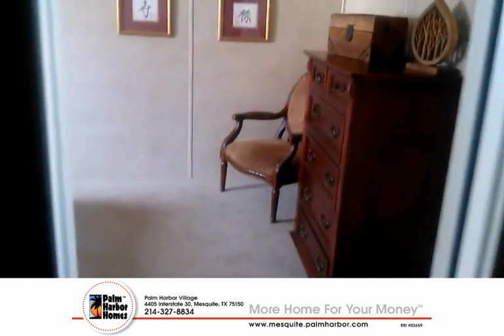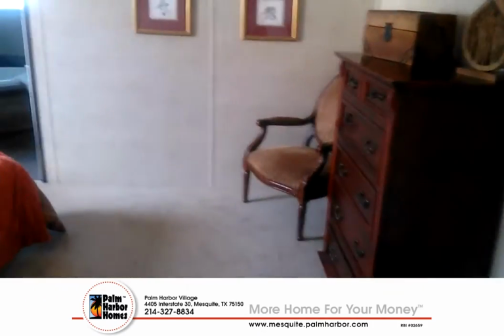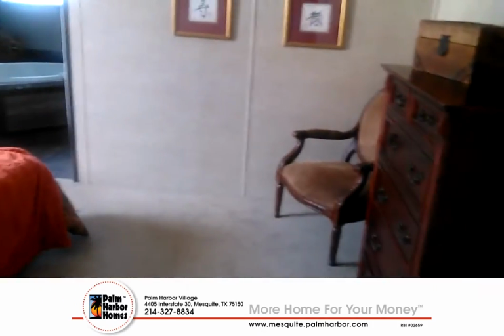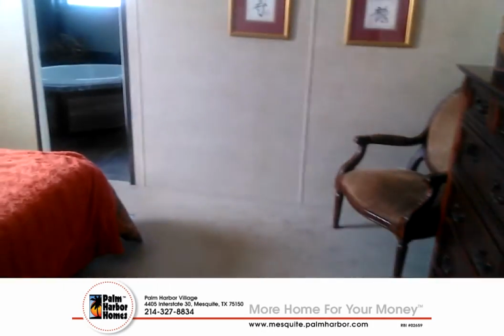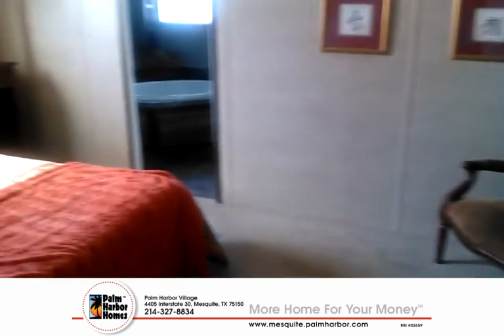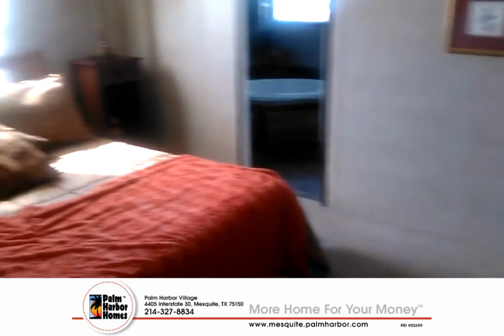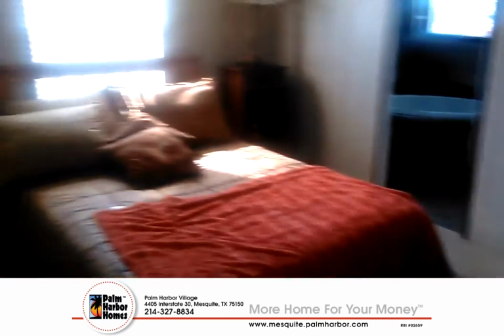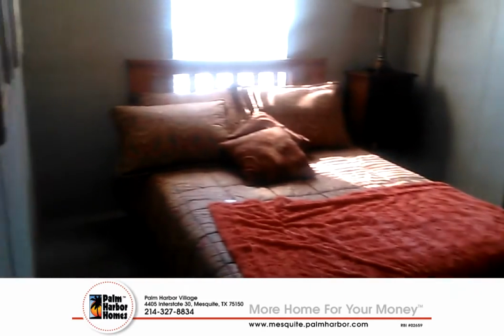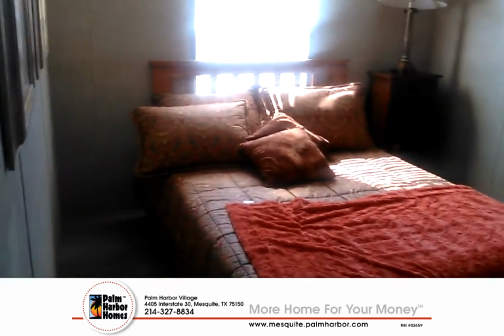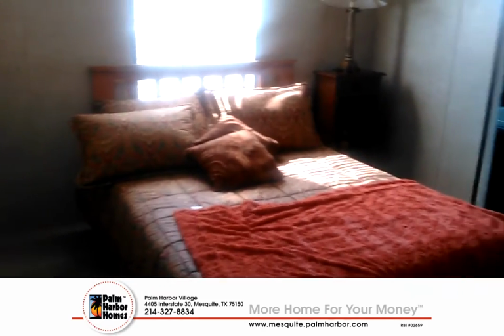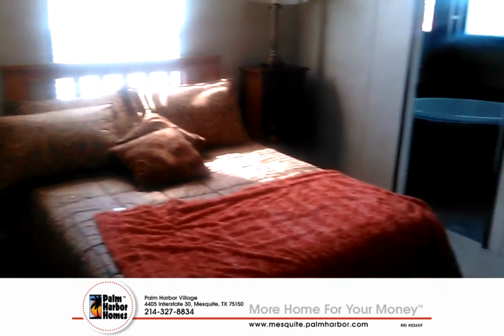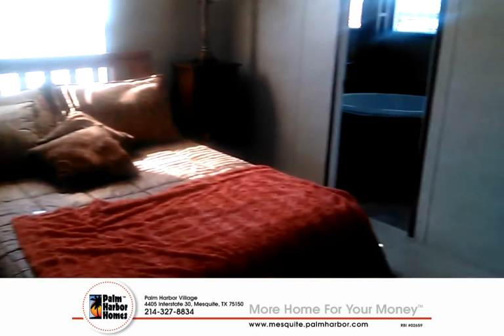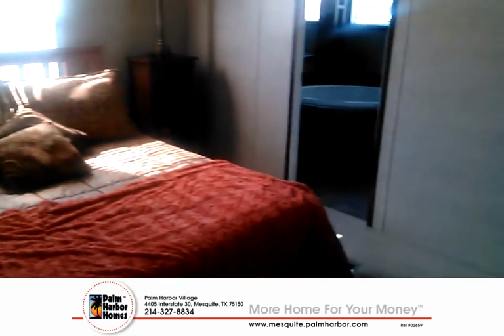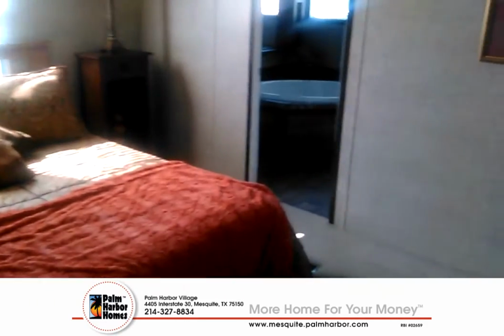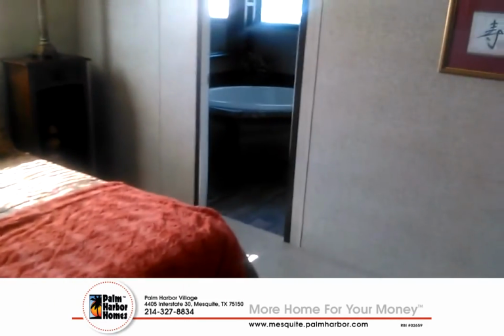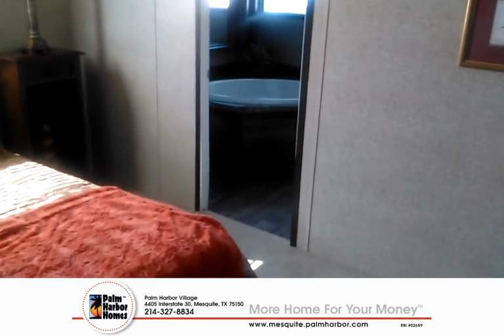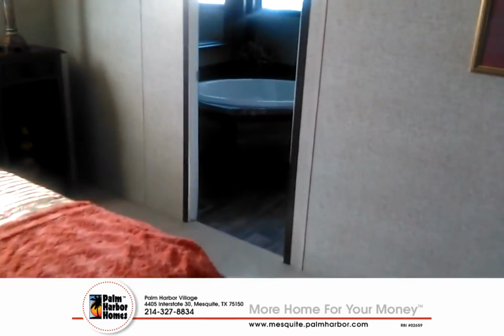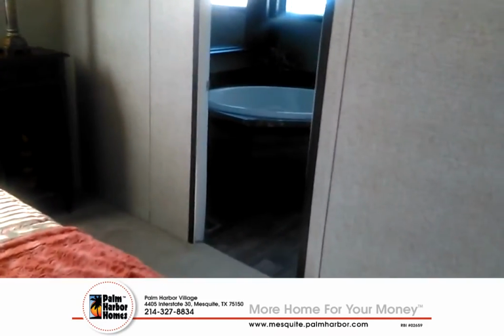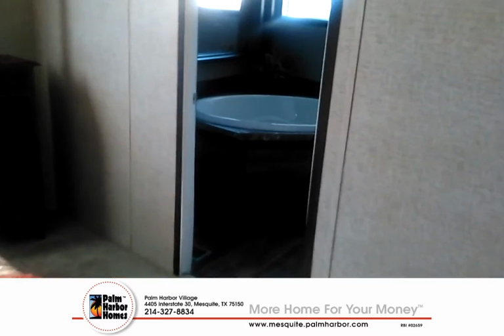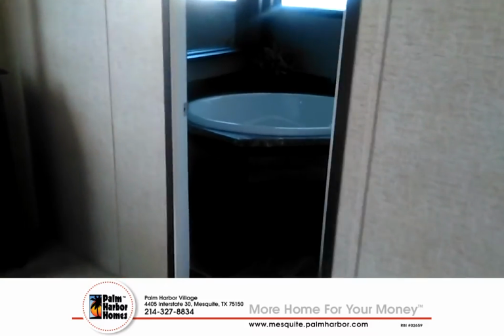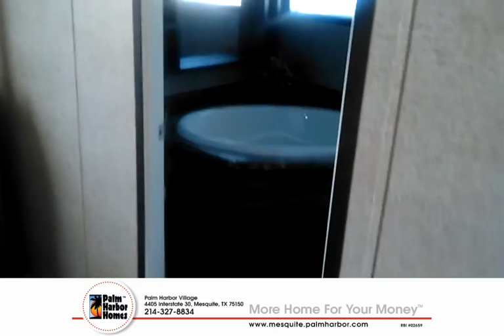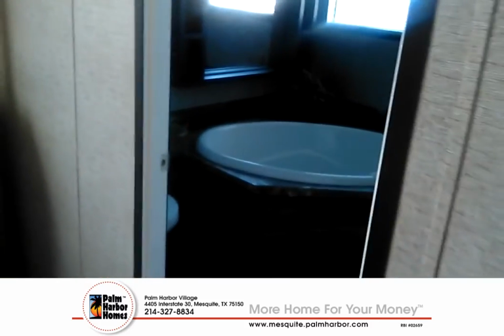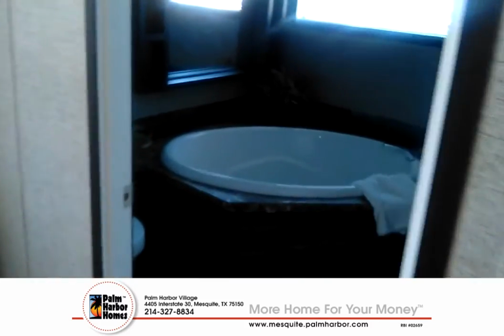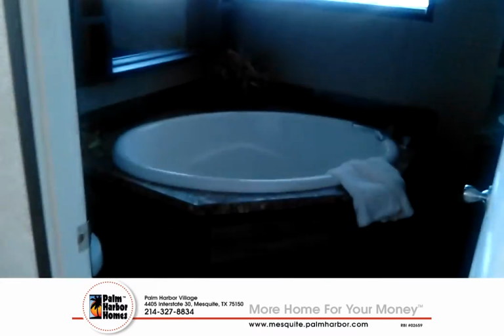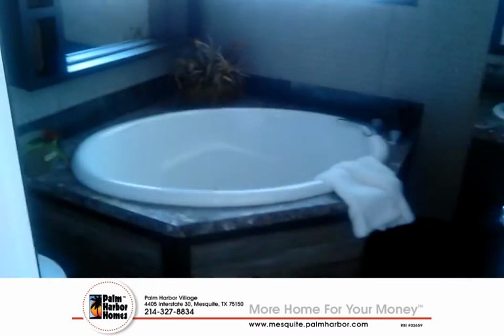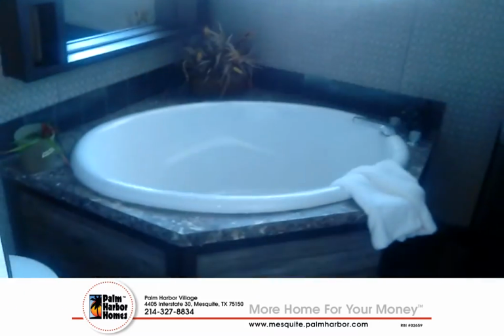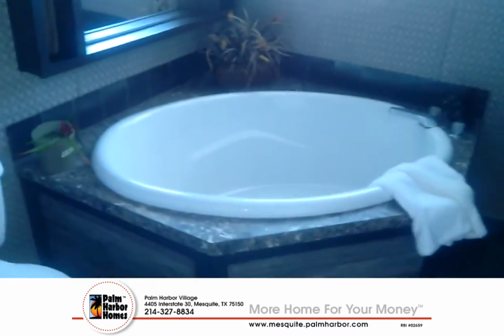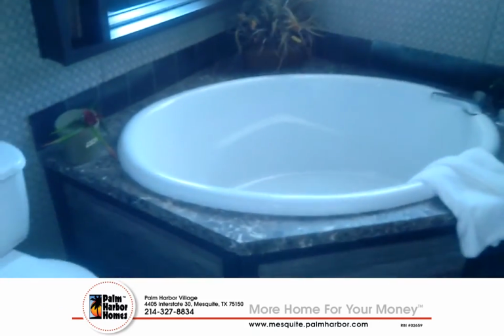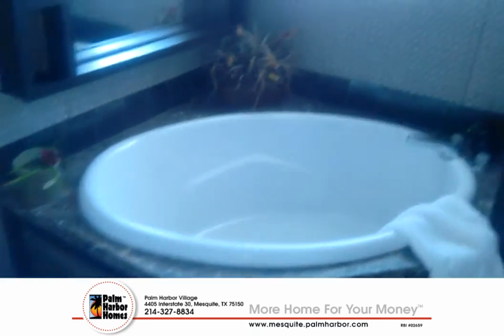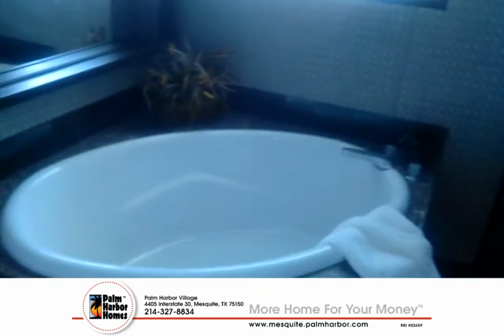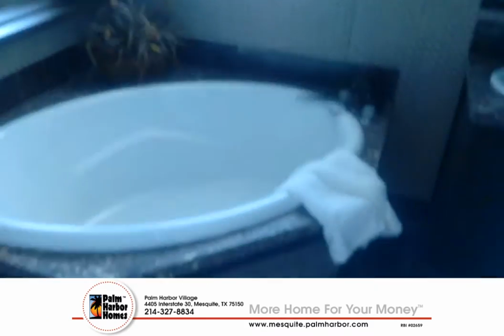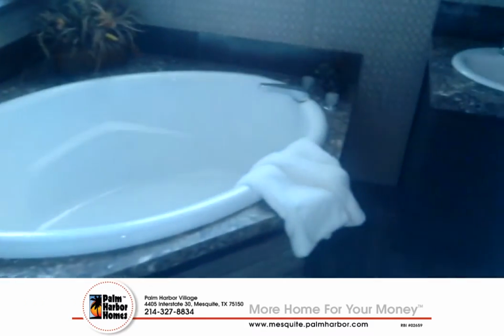Once again, this is Juan Aviles from Palm Harbor Homes in Mesquite. My phone number is 562-313-3046. We're over here in Mesquite, right off Motley and the I-30.